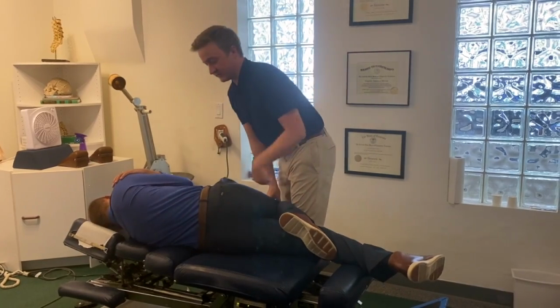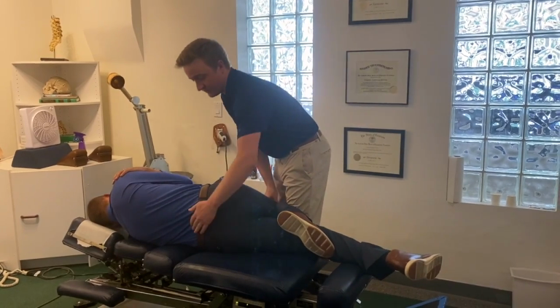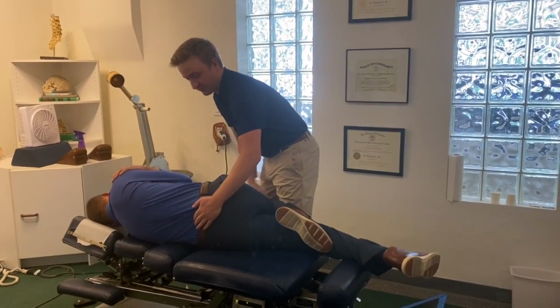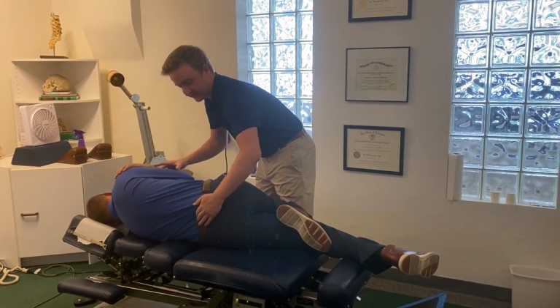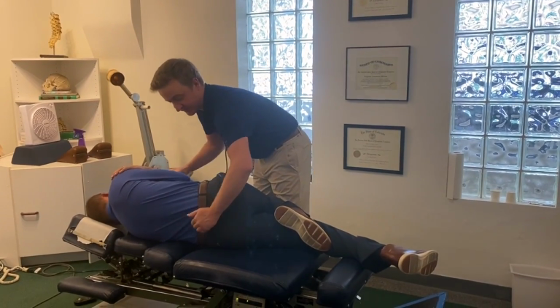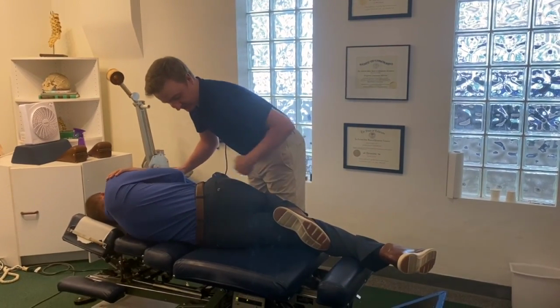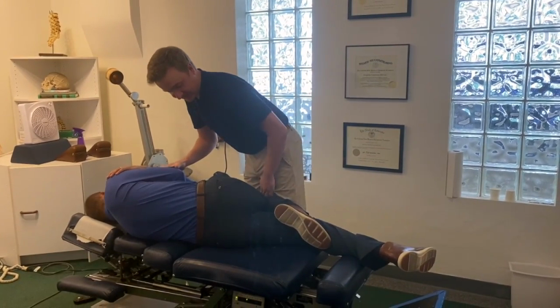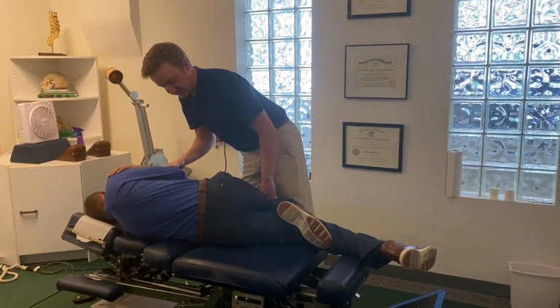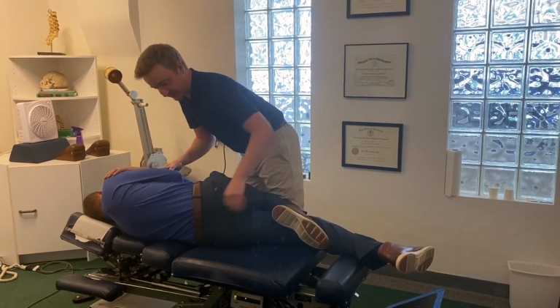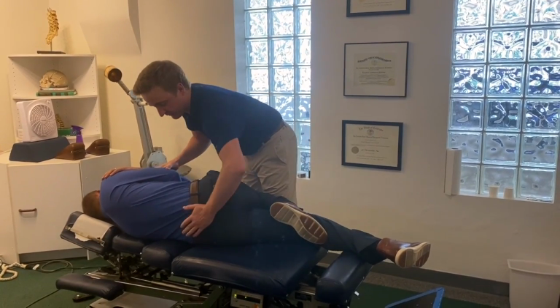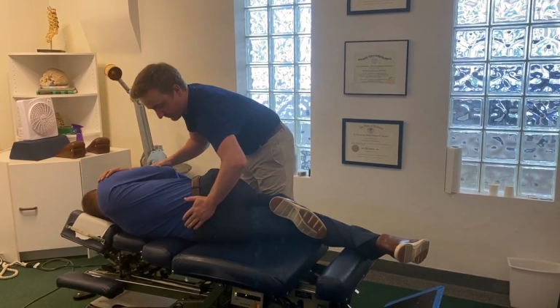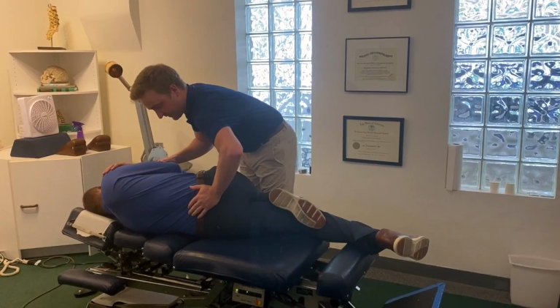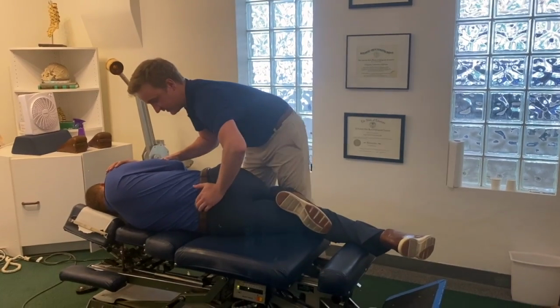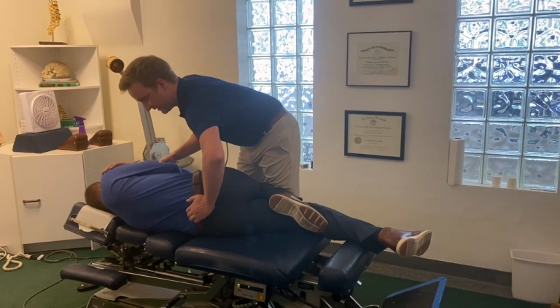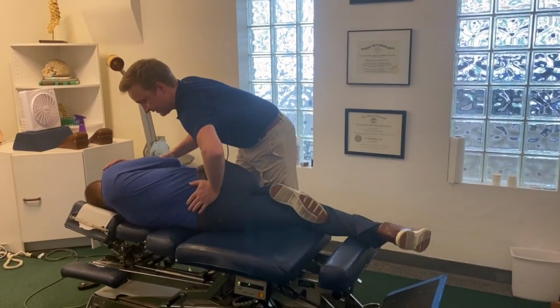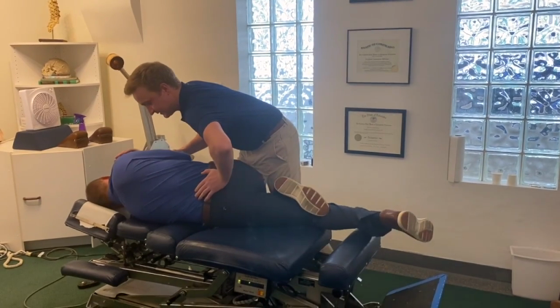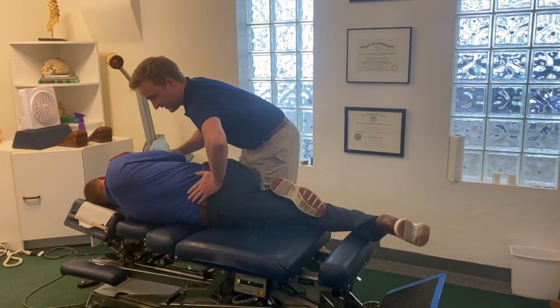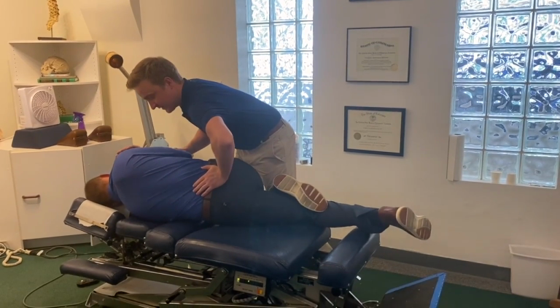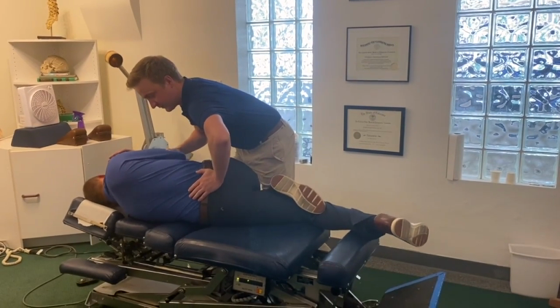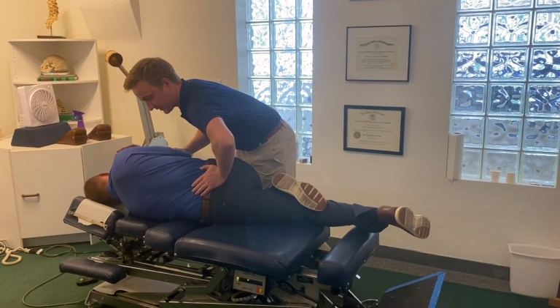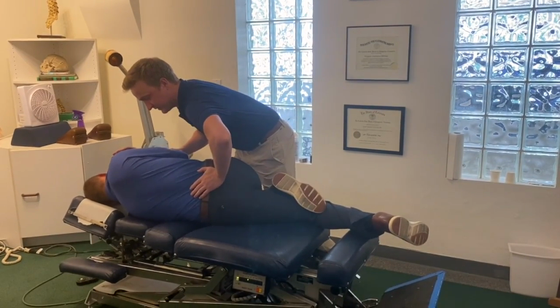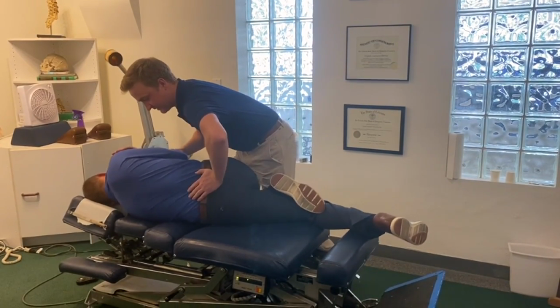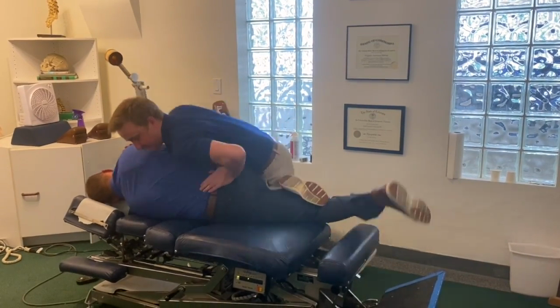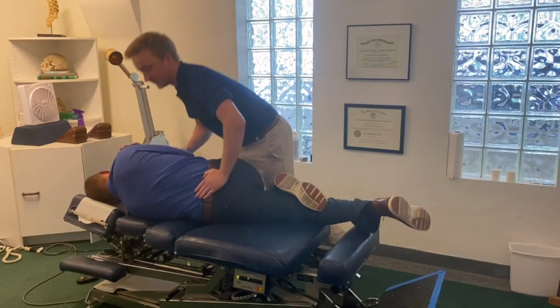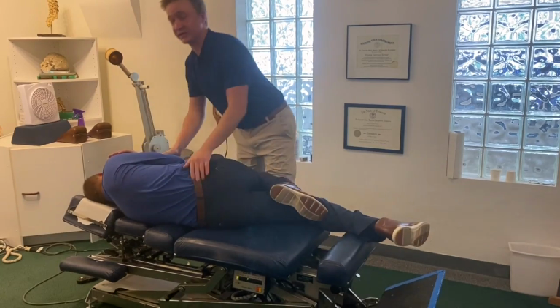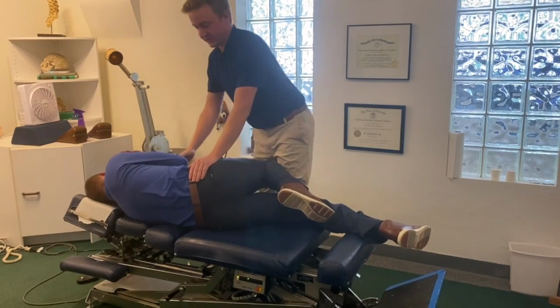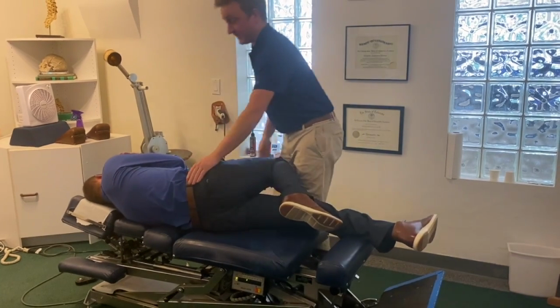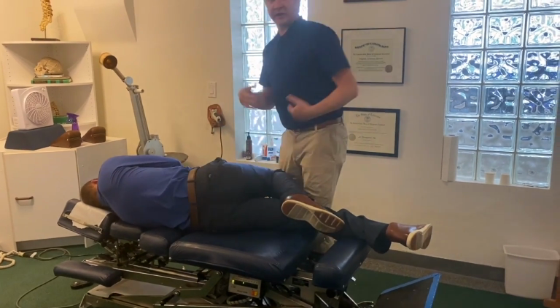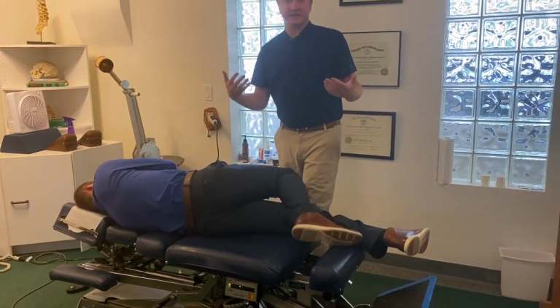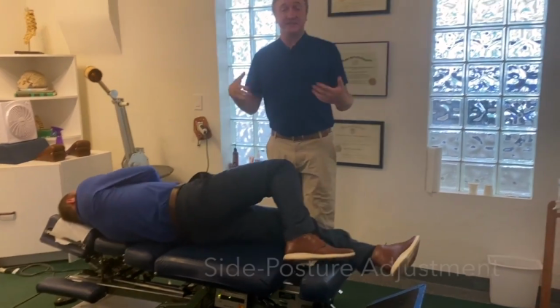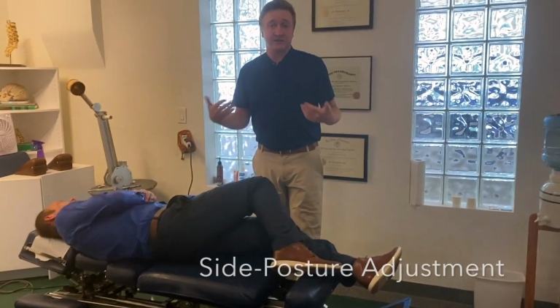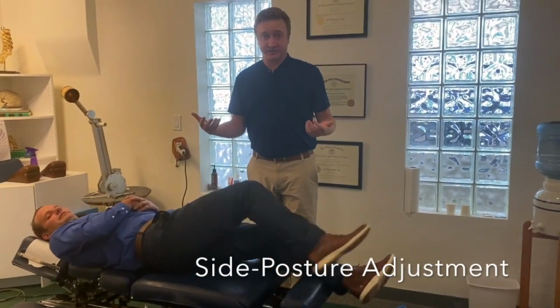The way it works is I'm going to pin his leg down against mine. We're going to roll him over a little bit like this and then I'm going to give a quick thrust here. And that's all it is — that's called a side posture adjustment.